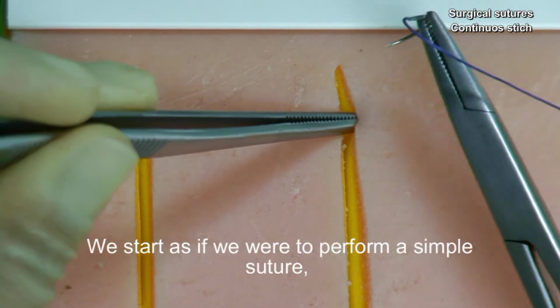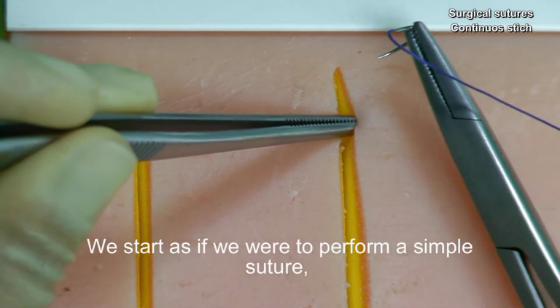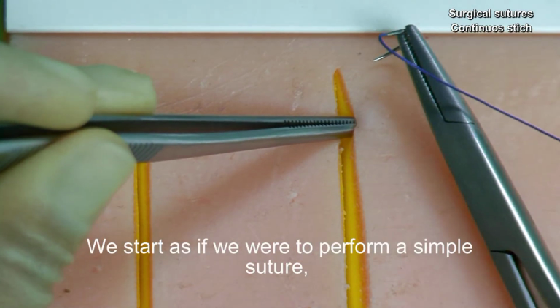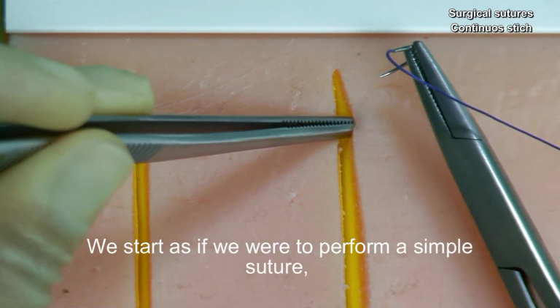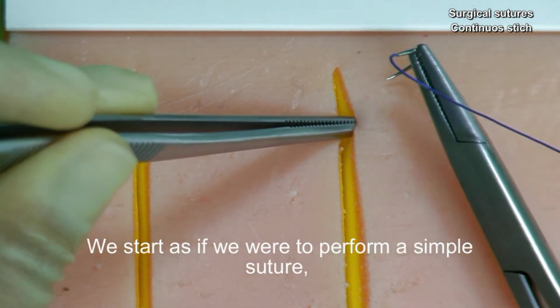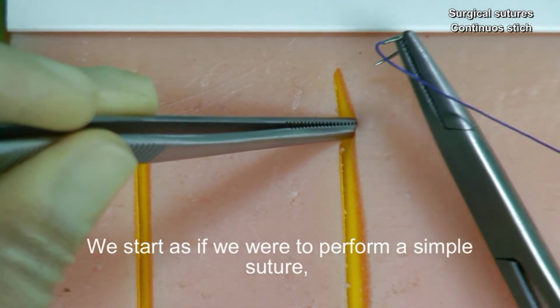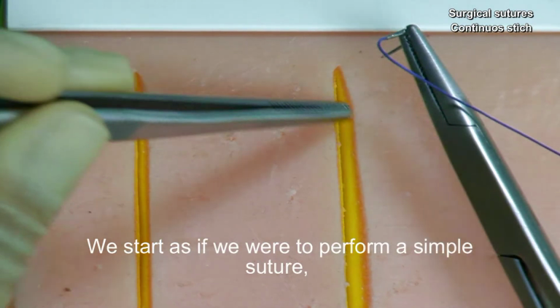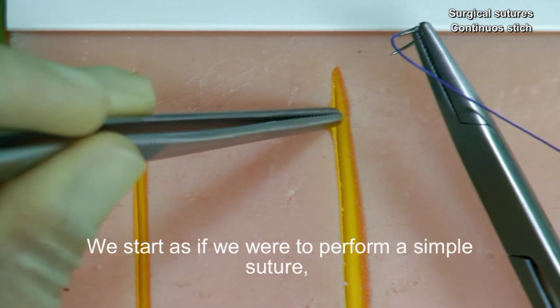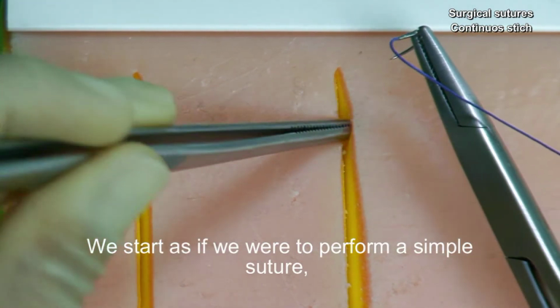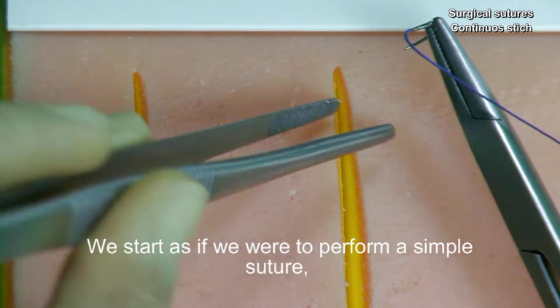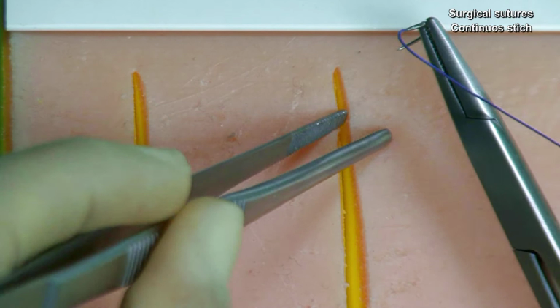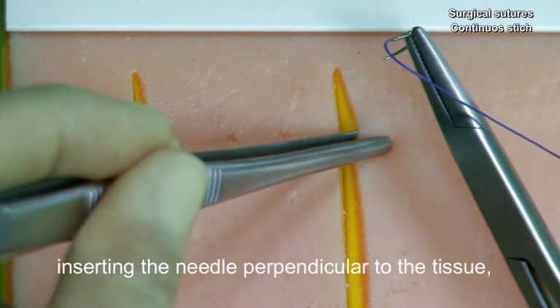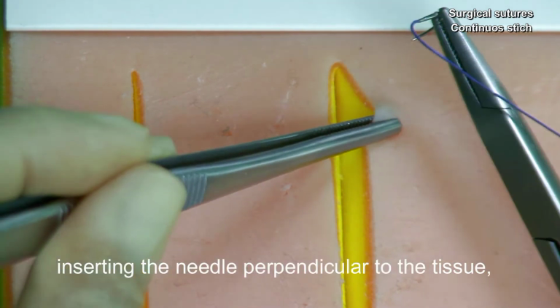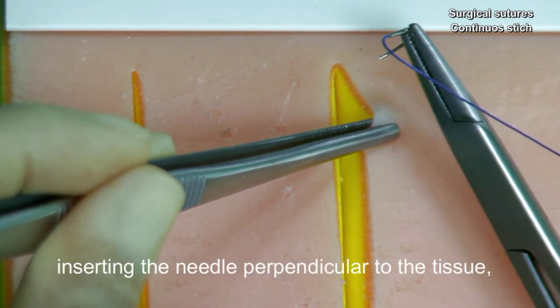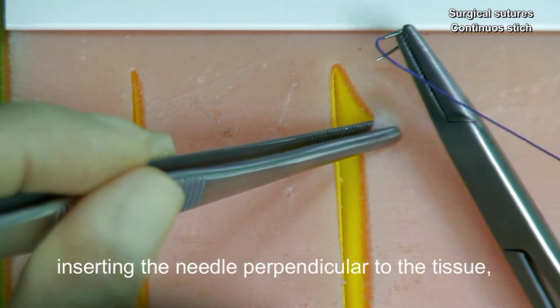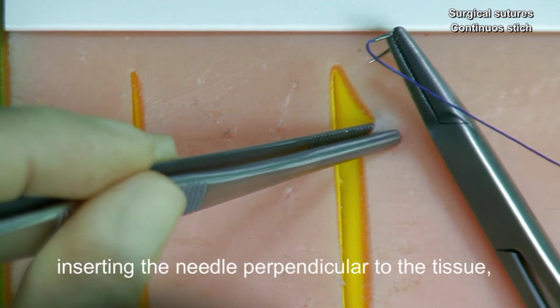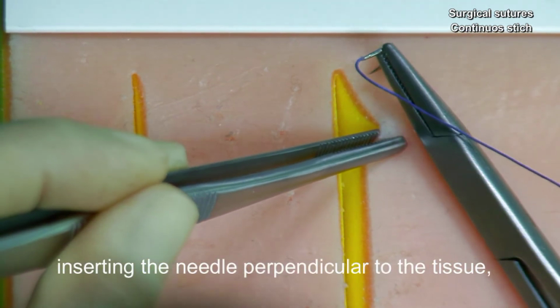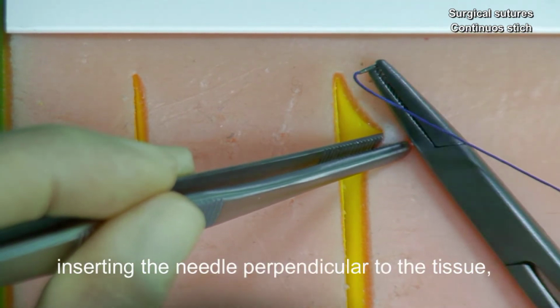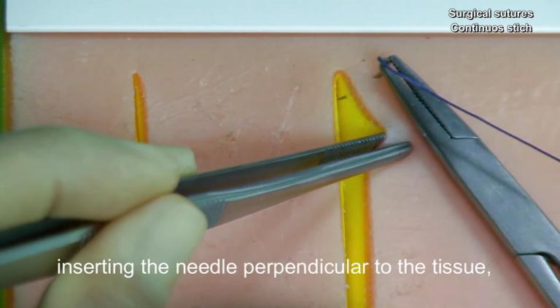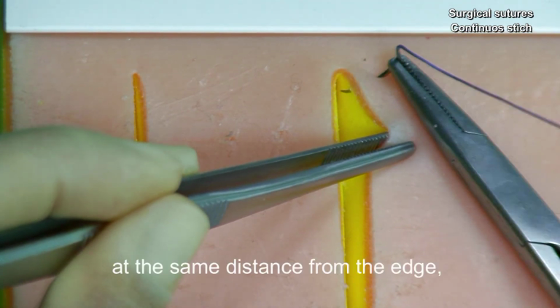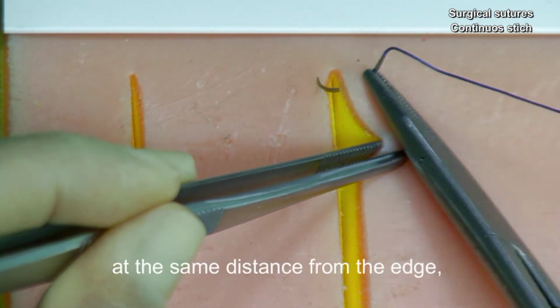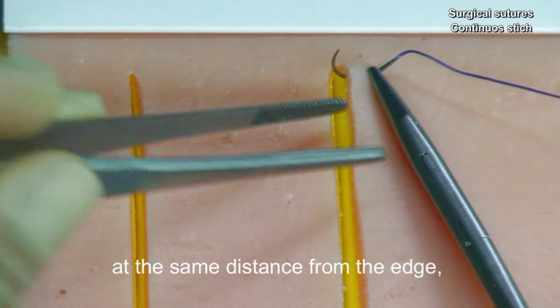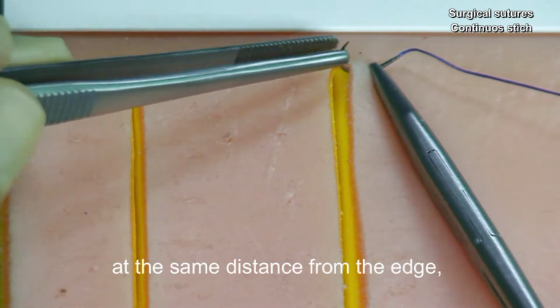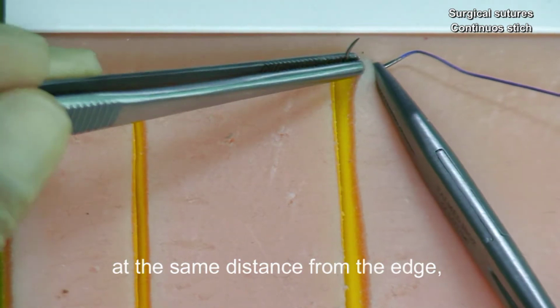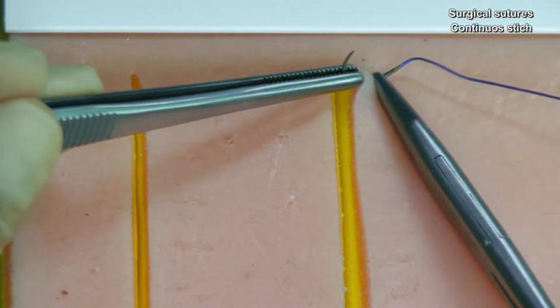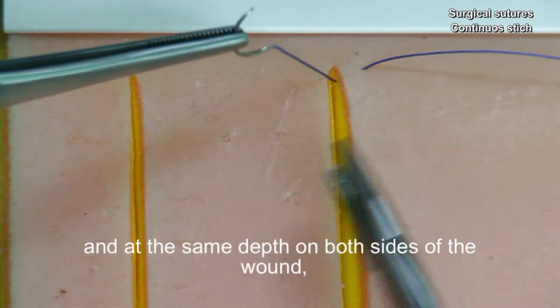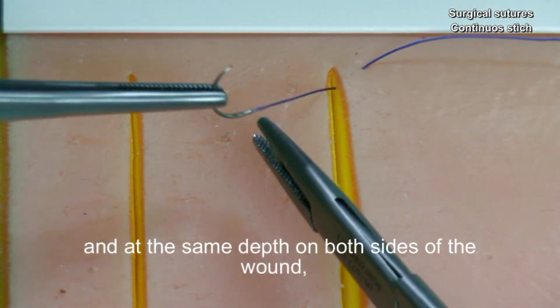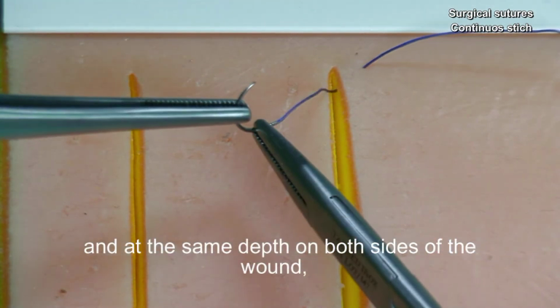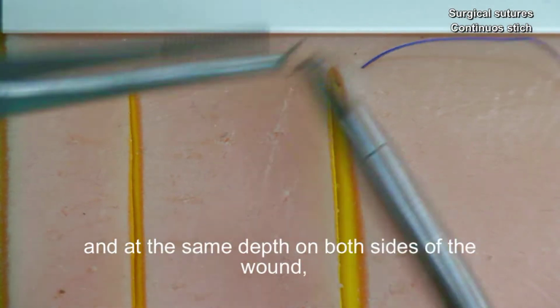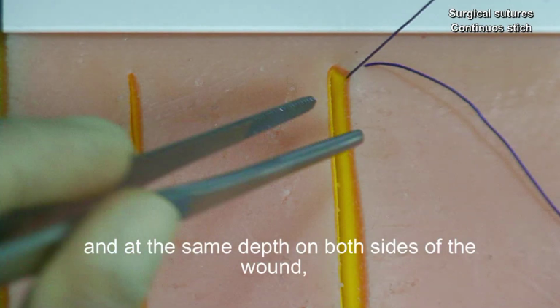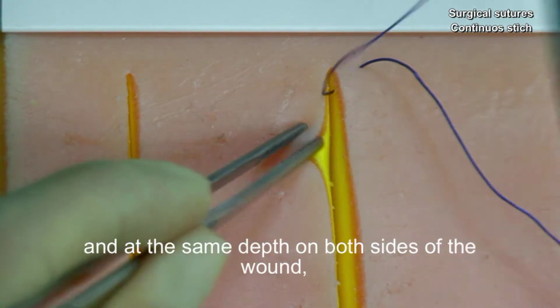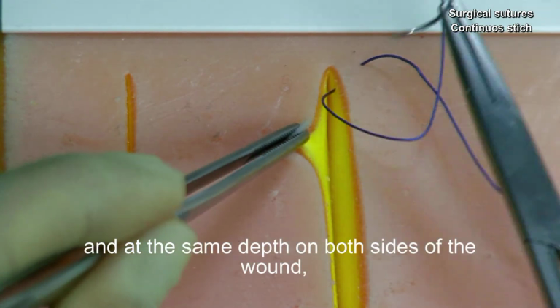We start as if we were to perform a simple suture, inserting the needle perpendicular to the tissue at the same distance from the edge and at the same depth on both sides of the wound.